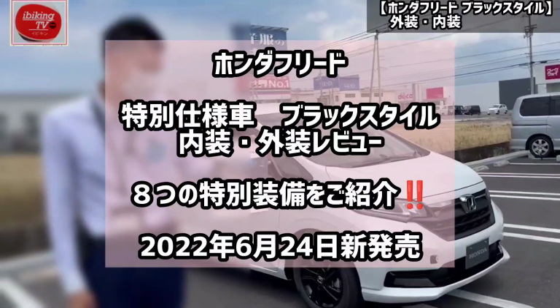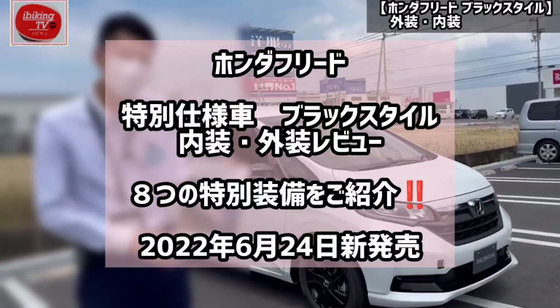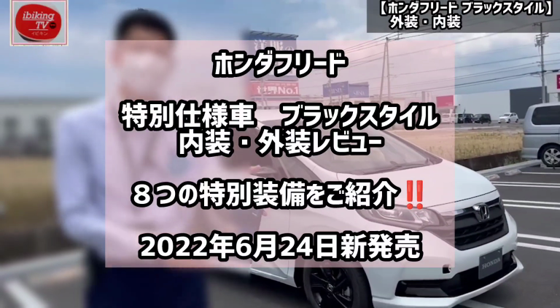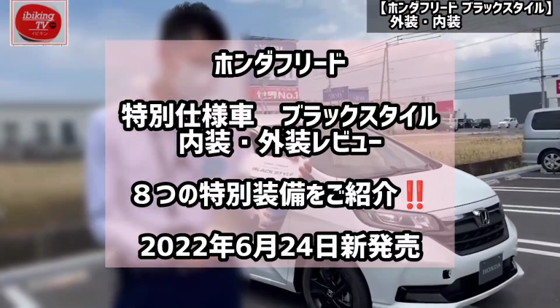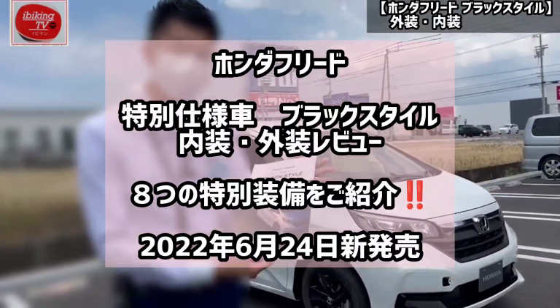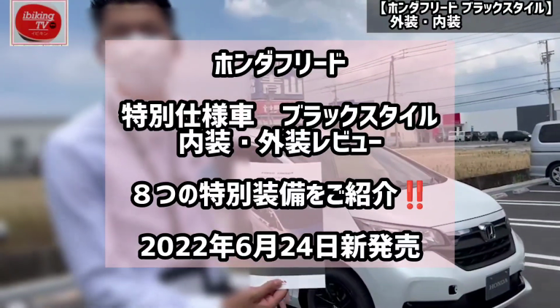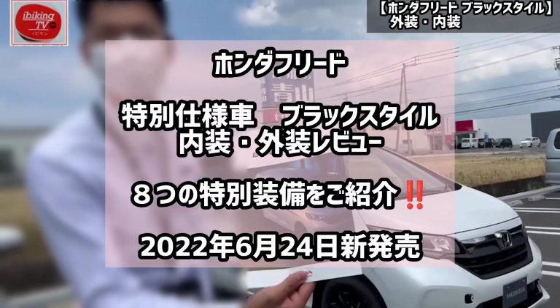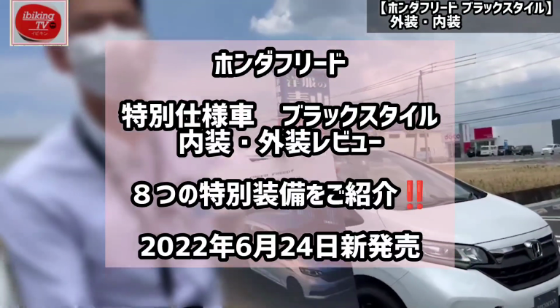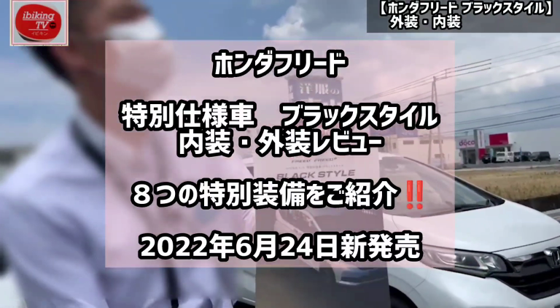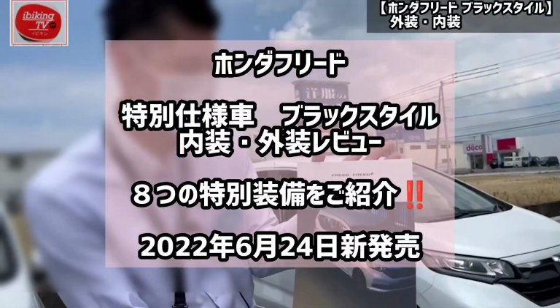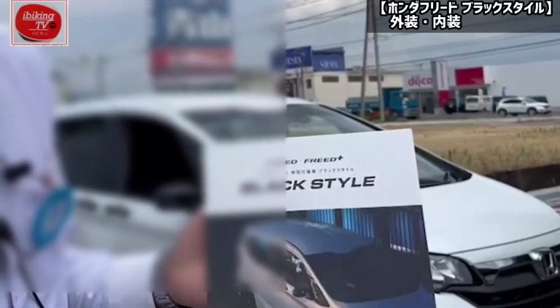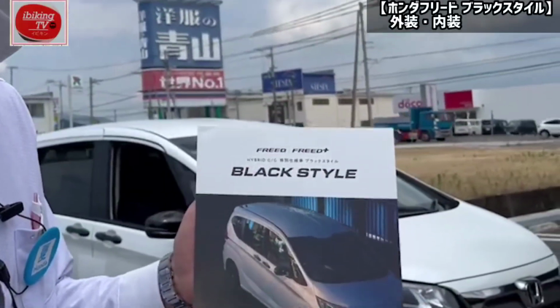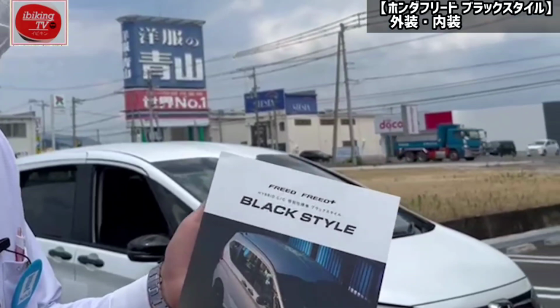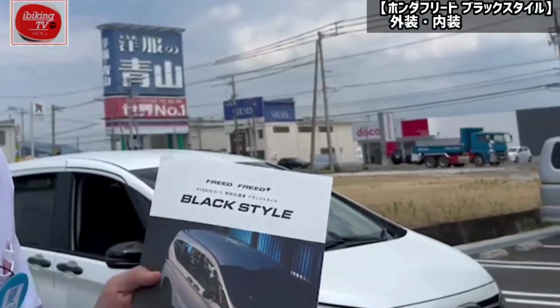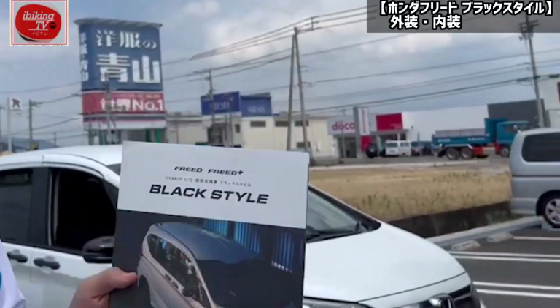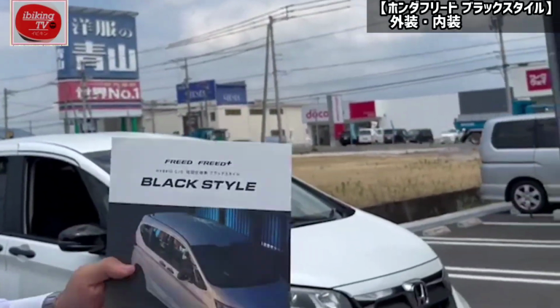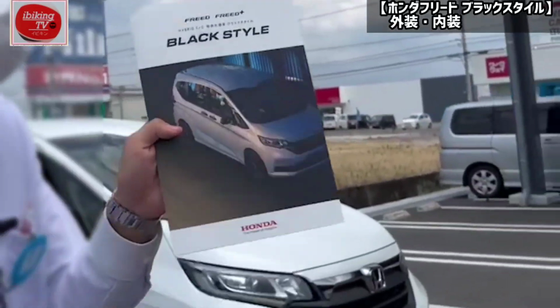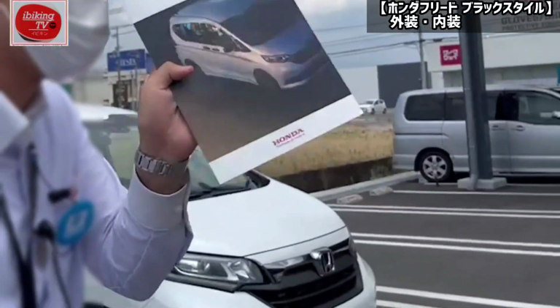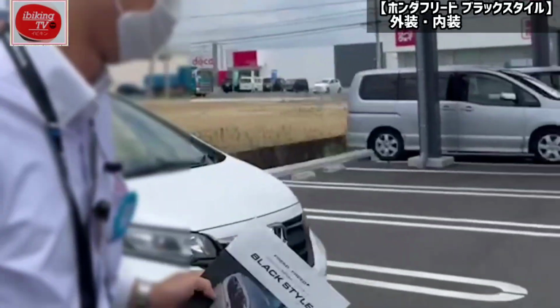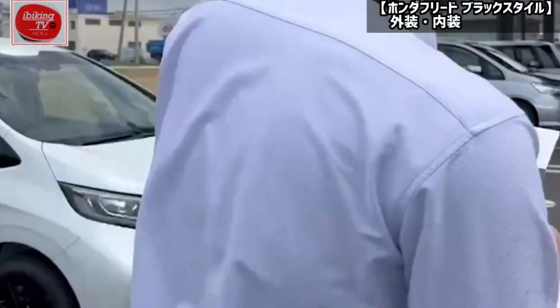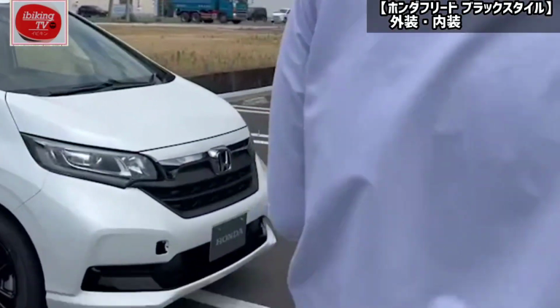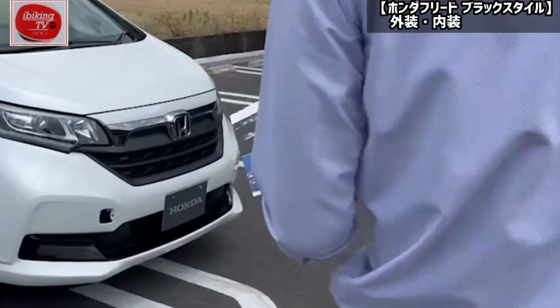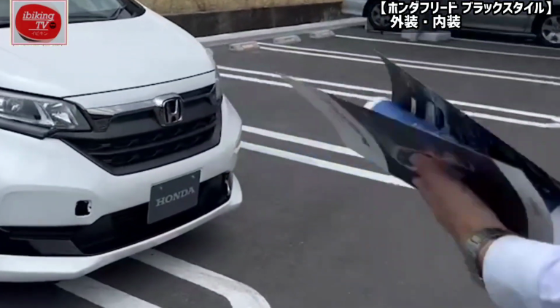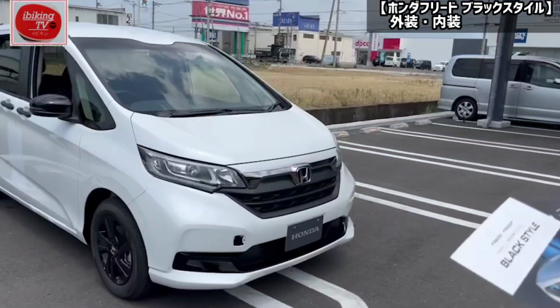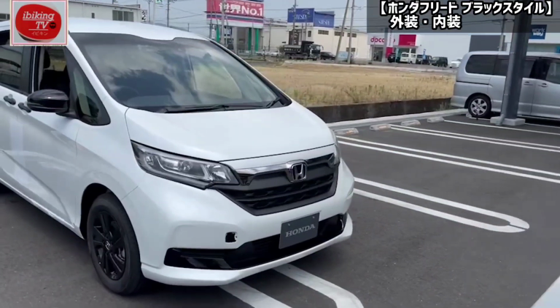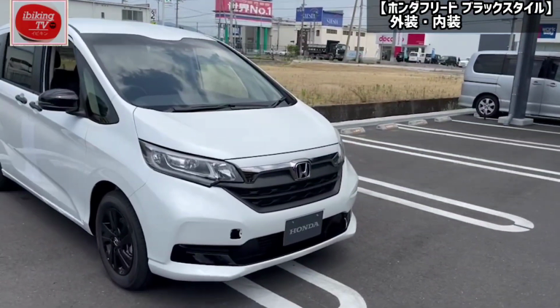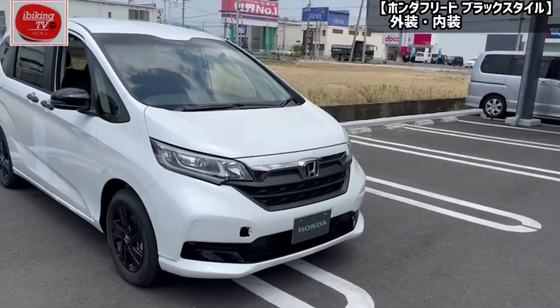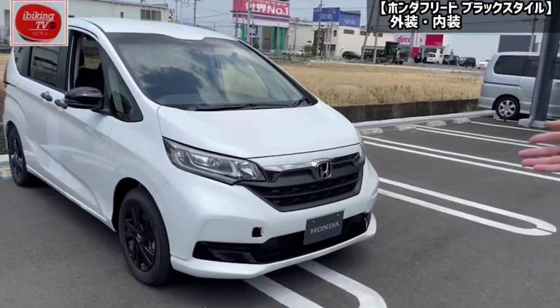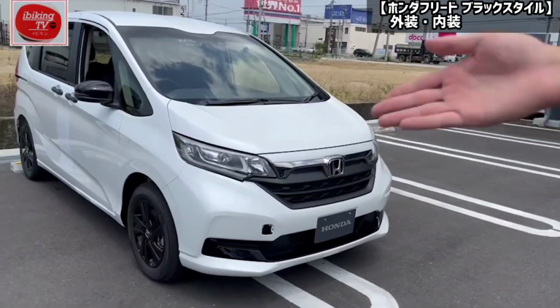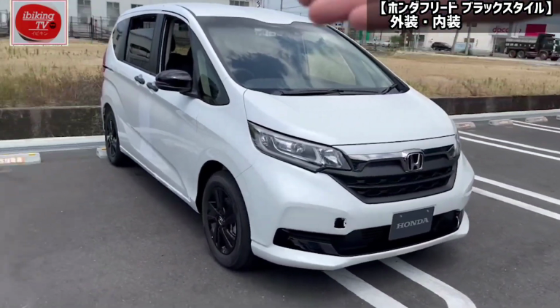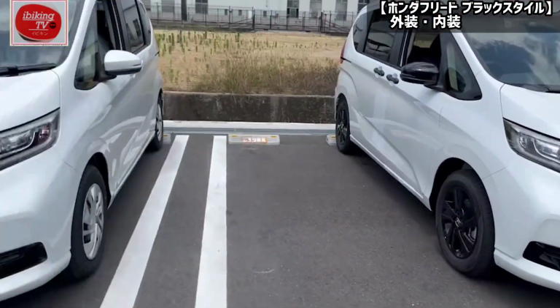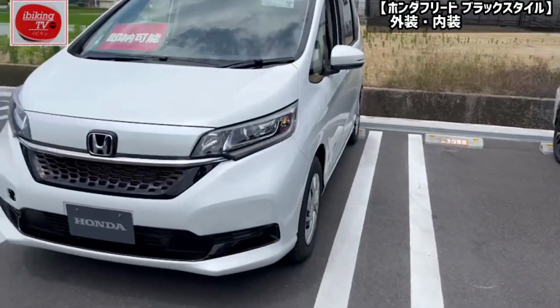I'm going to show you what I'm going to do with the black style. First of all, the front one is the Freedo.